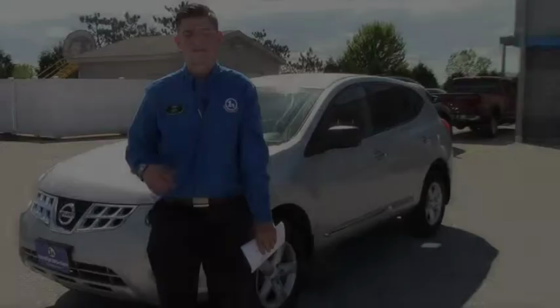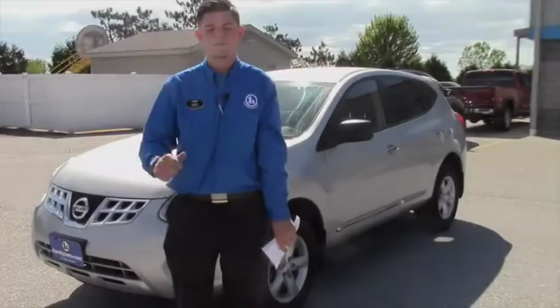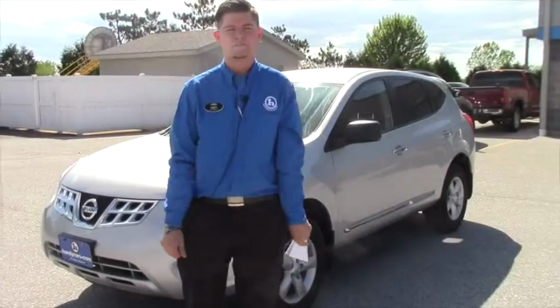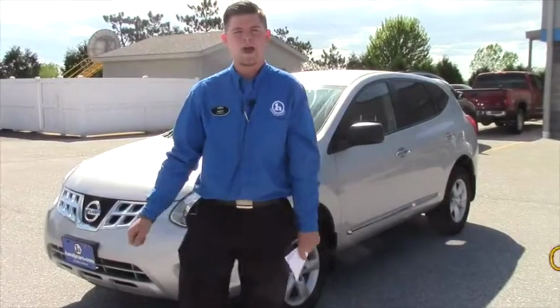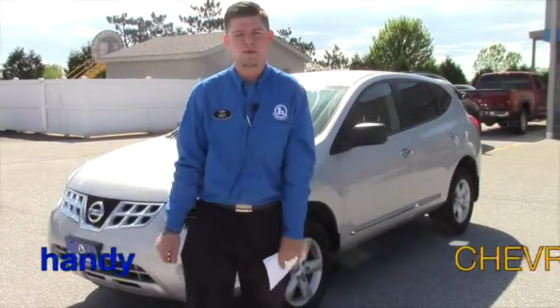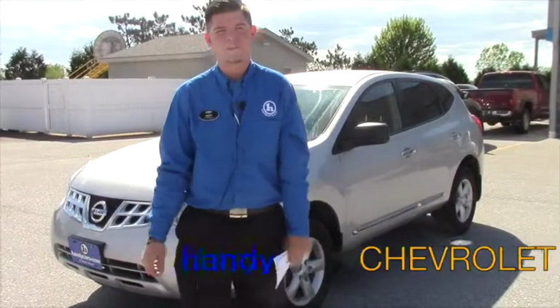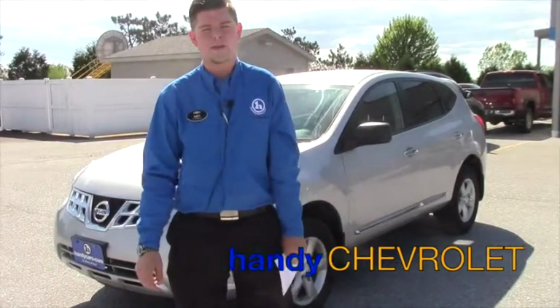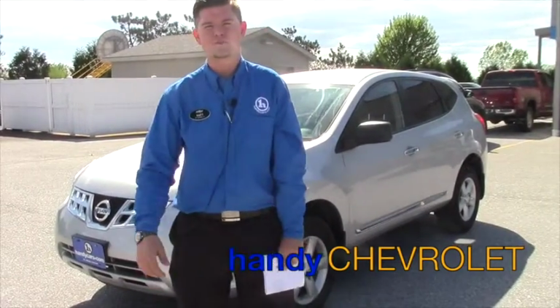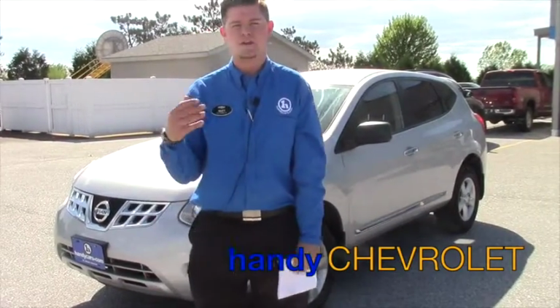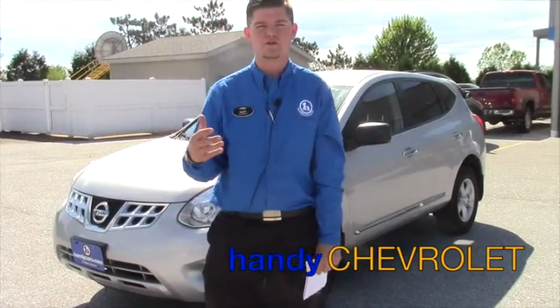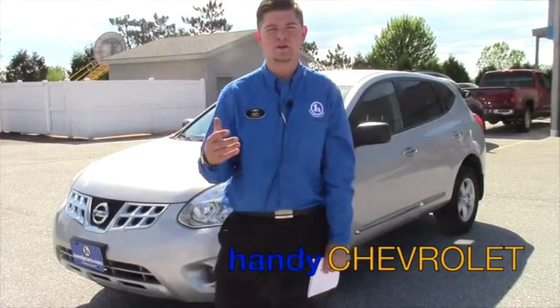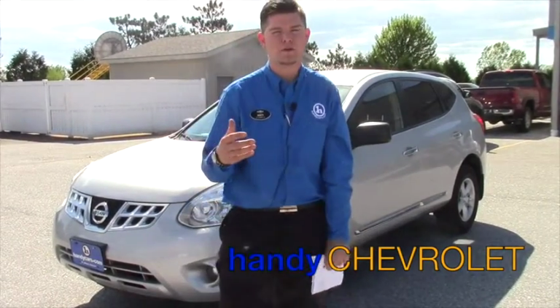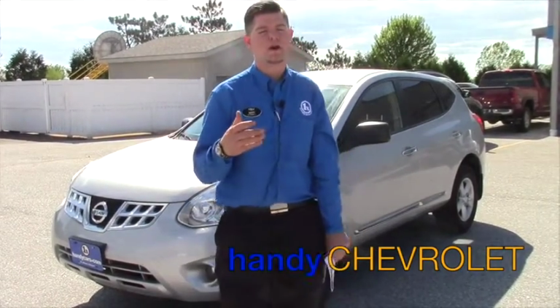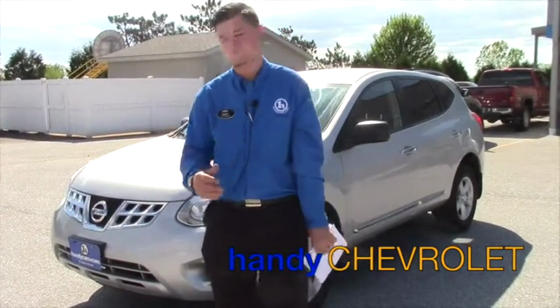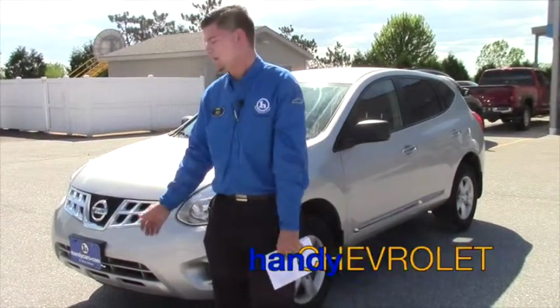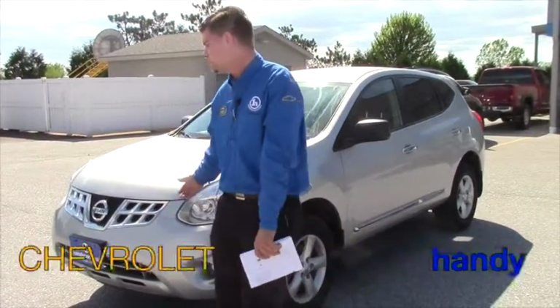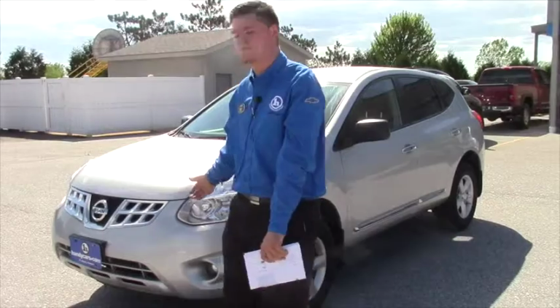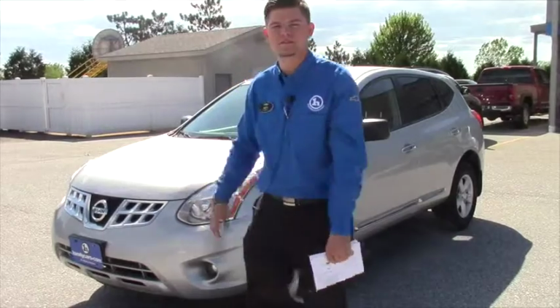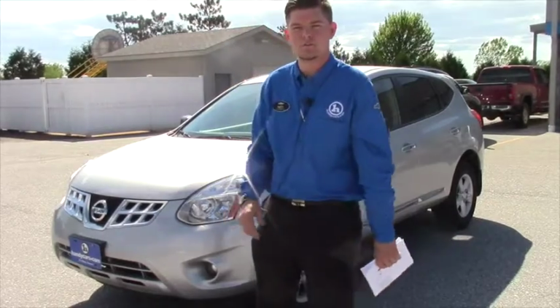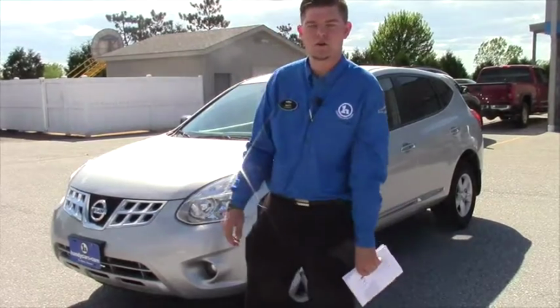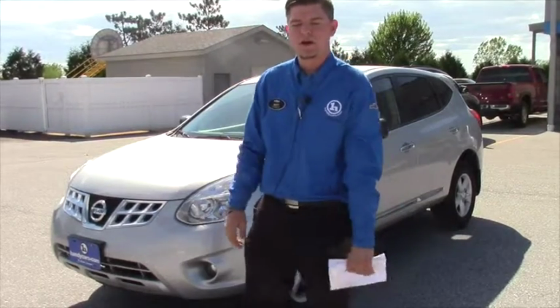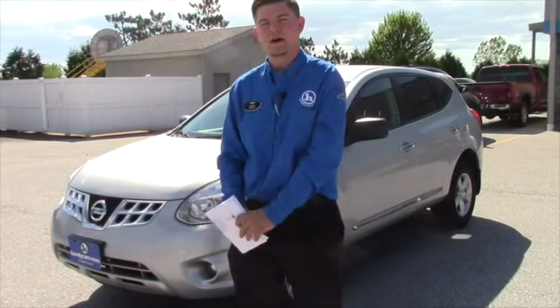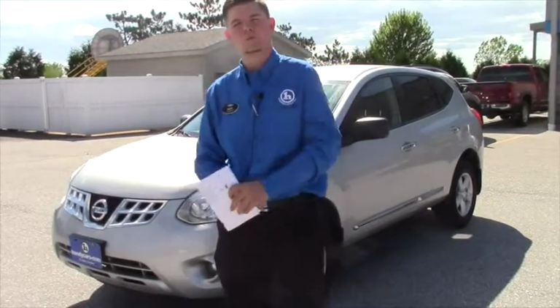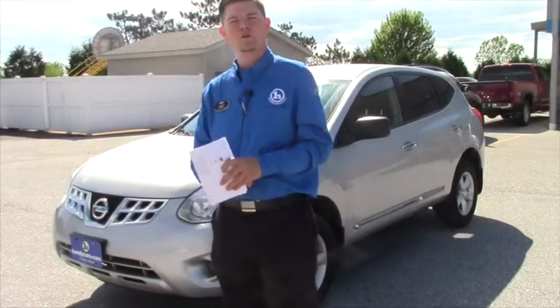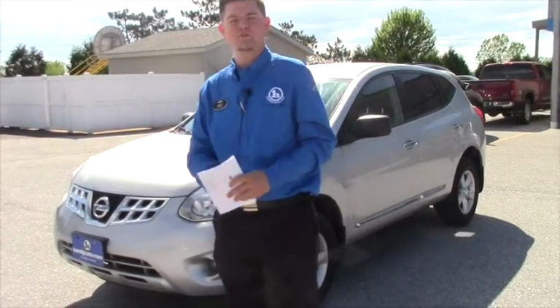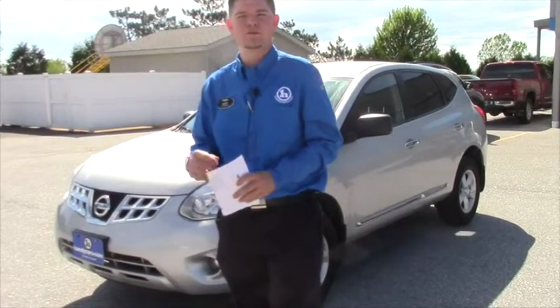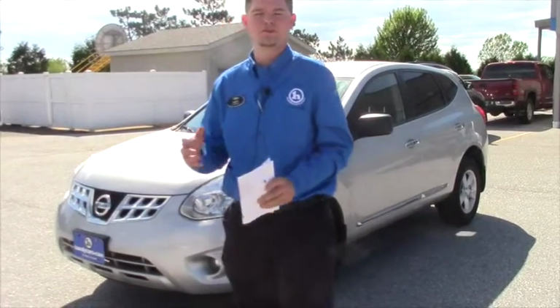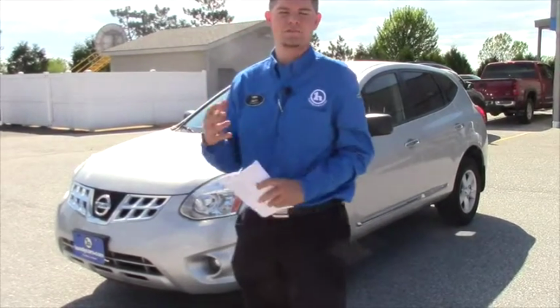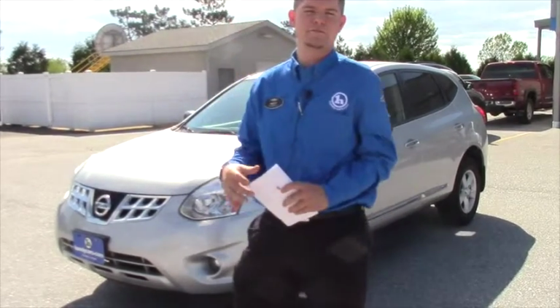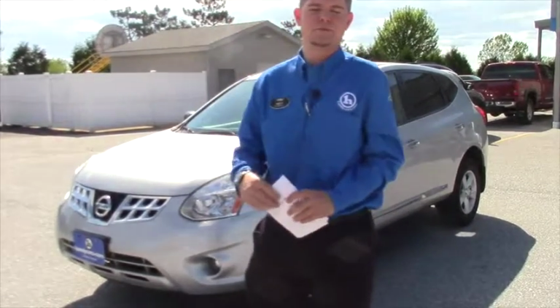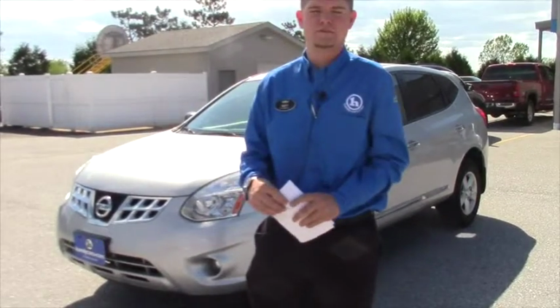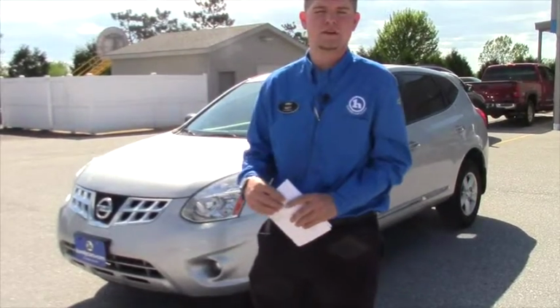Hey Sarah, this is Matt from Handy Chevrolet. I just want to thank you for your inquiry on the 2012 Nissan Rogue. I just want to go over a few of the features and benefits from this vehicle.